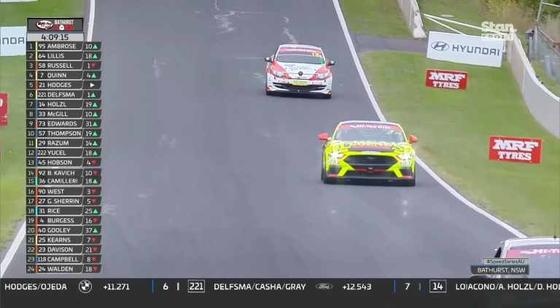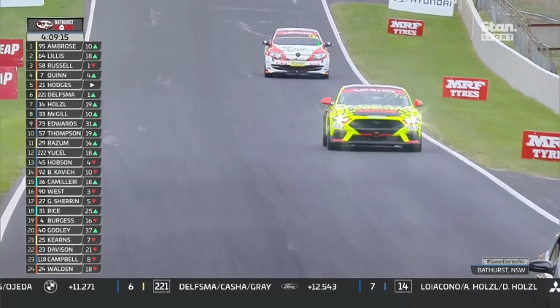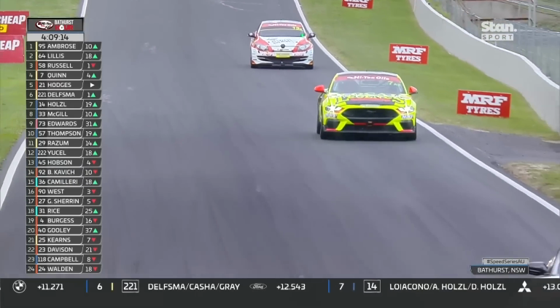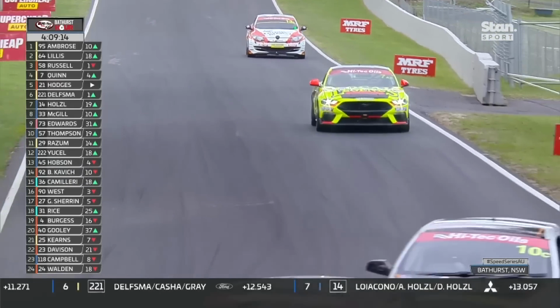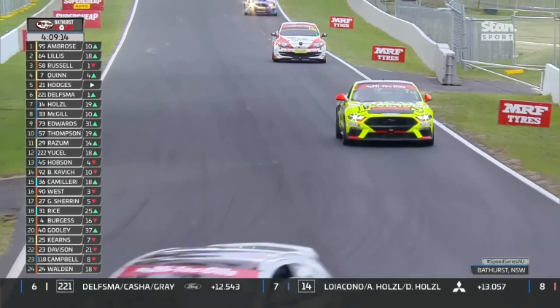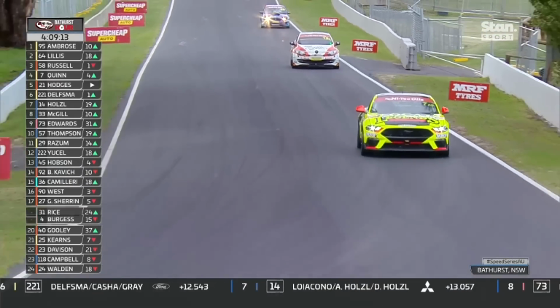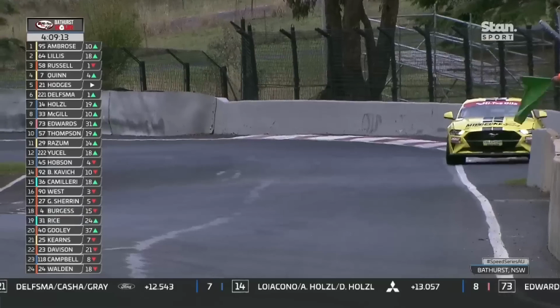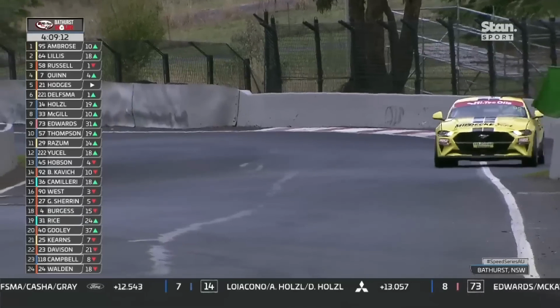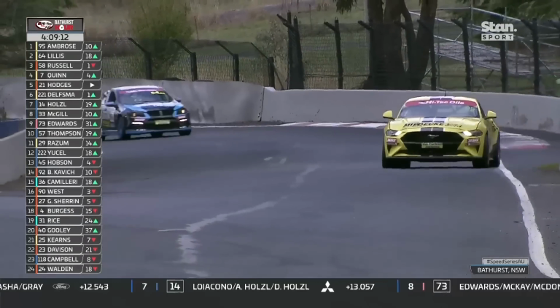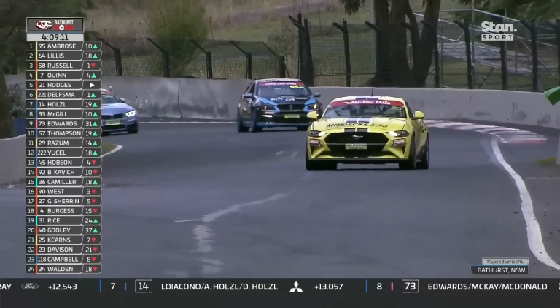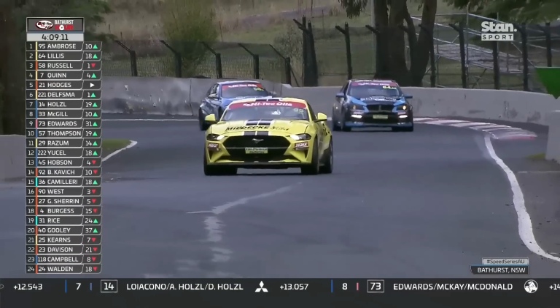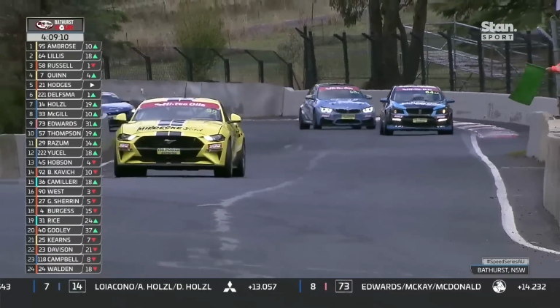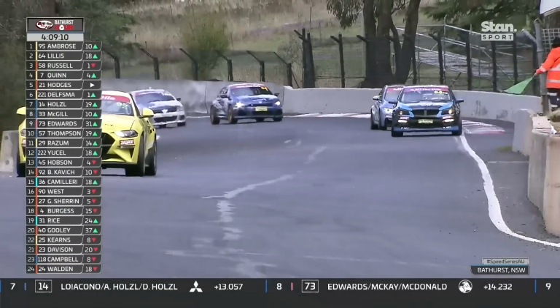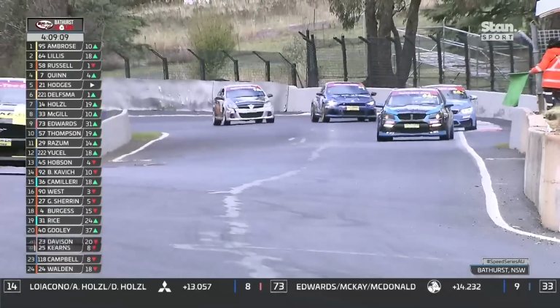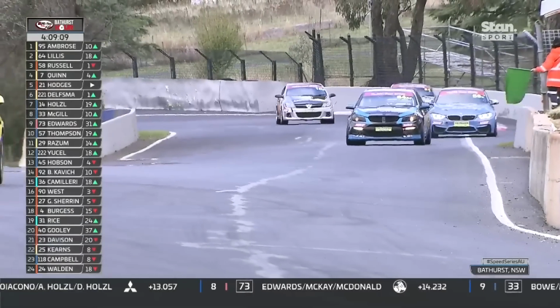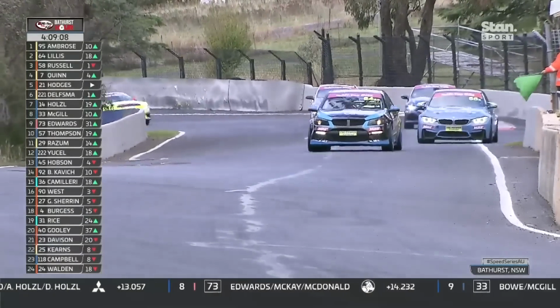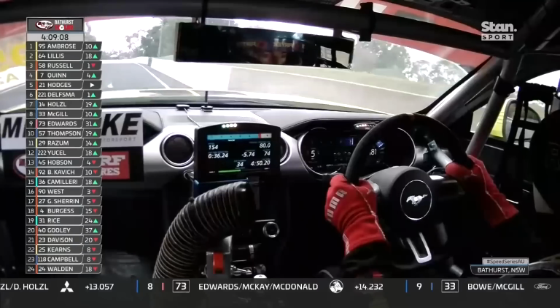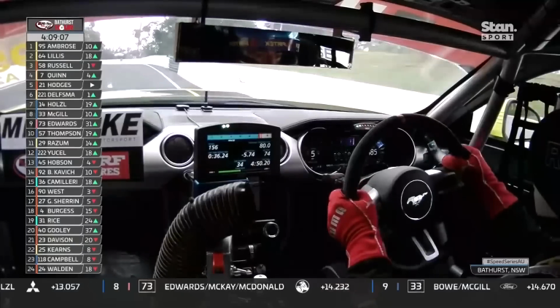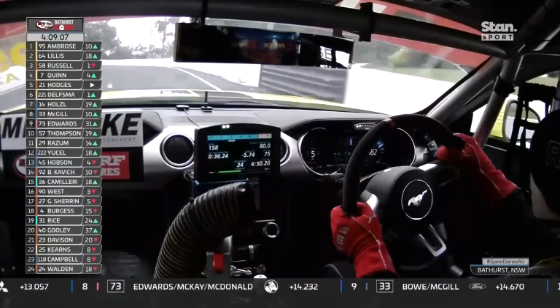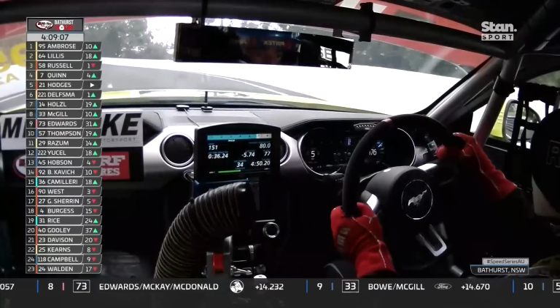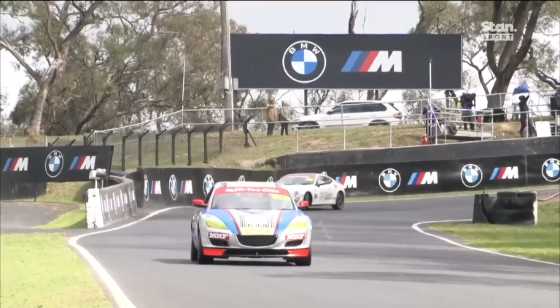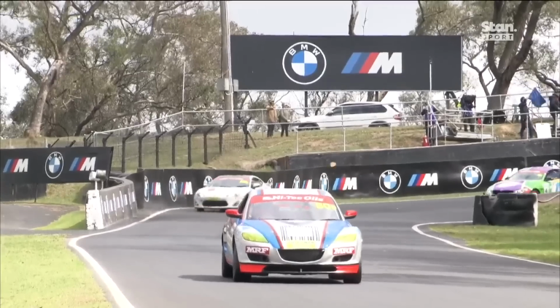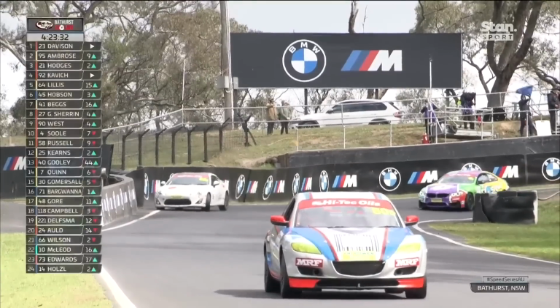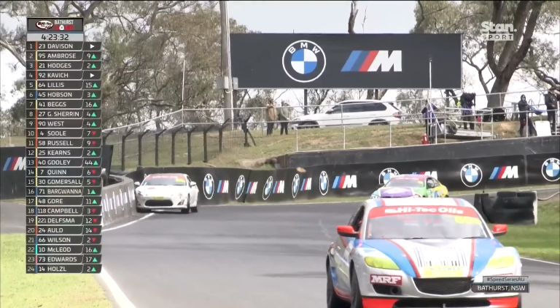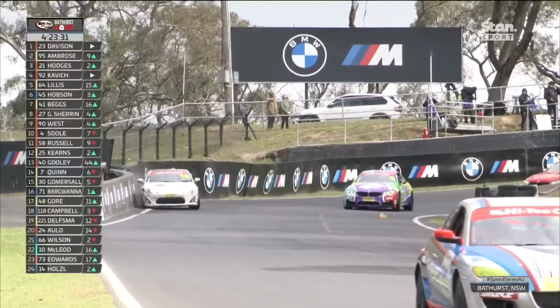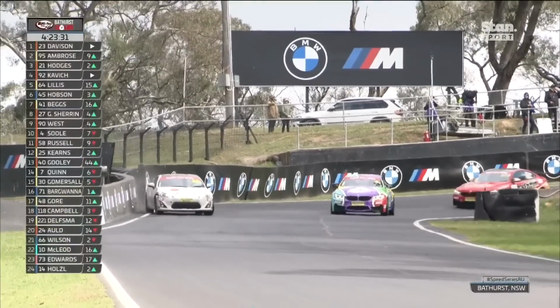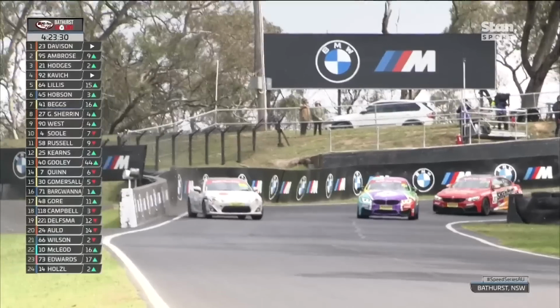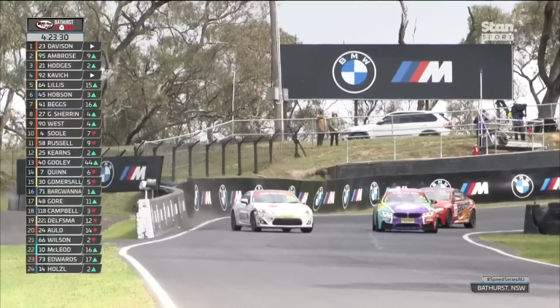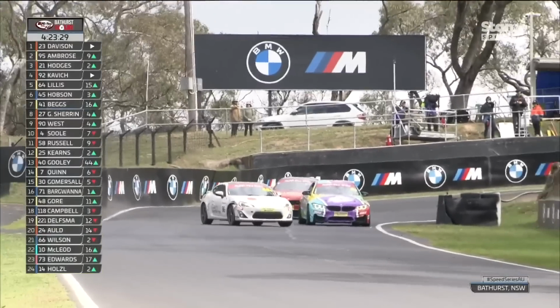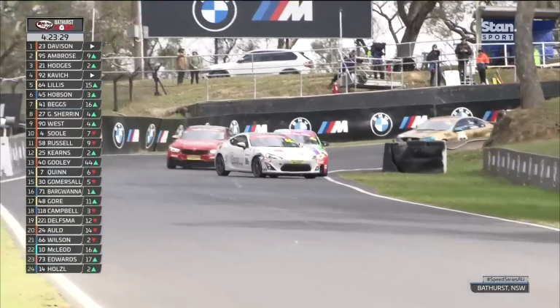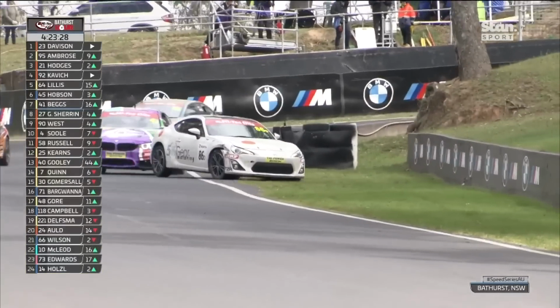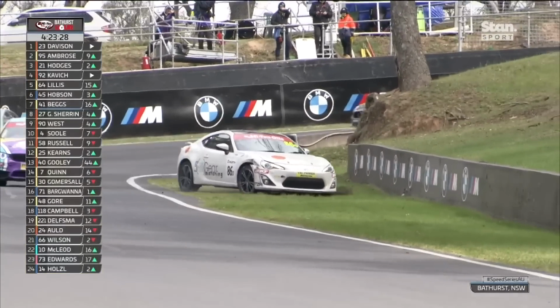Marcus Ambrose leads at Mount Panorama — I wanted to say that for a while, I'm not going to lie. In second place is Chris Lillis in that HSV. That's a good result for those guys.